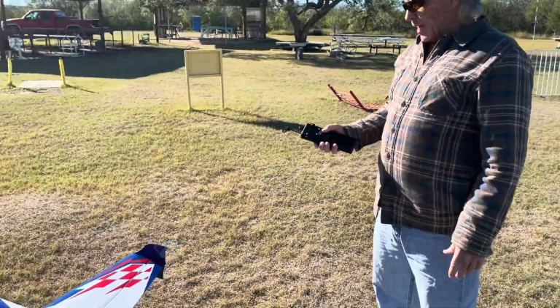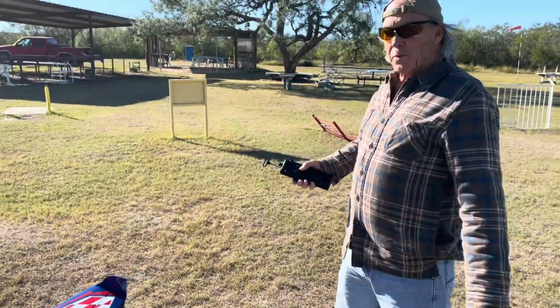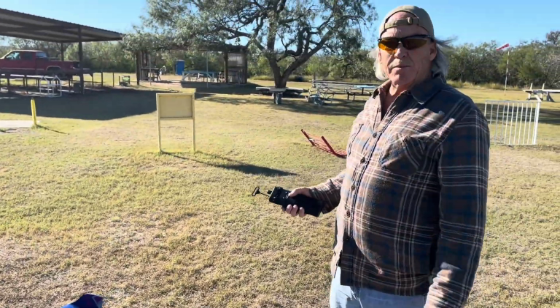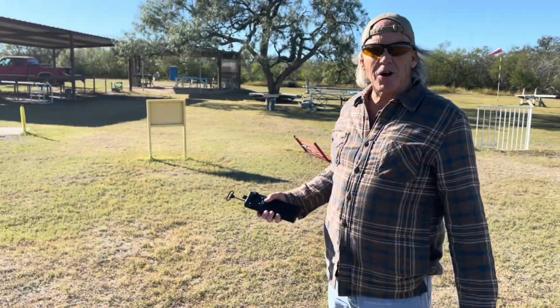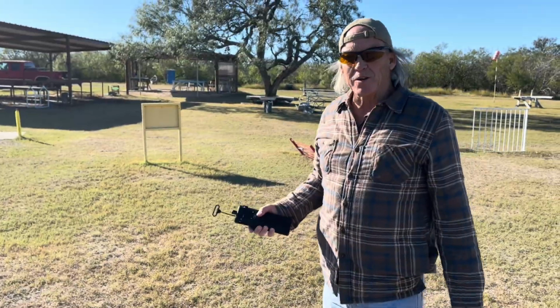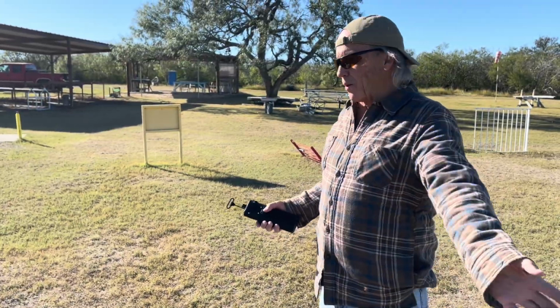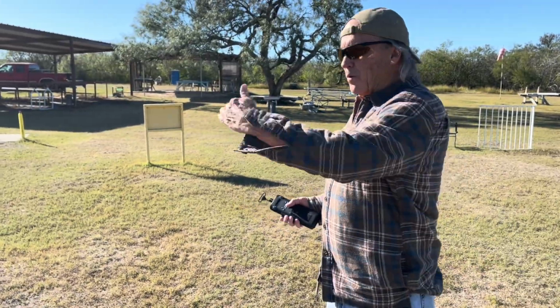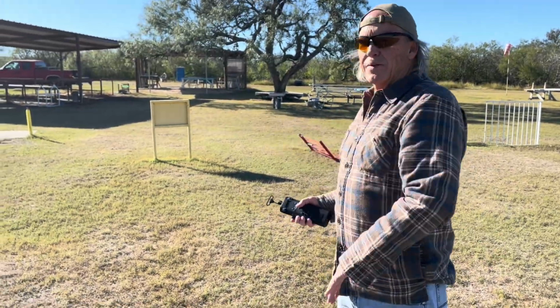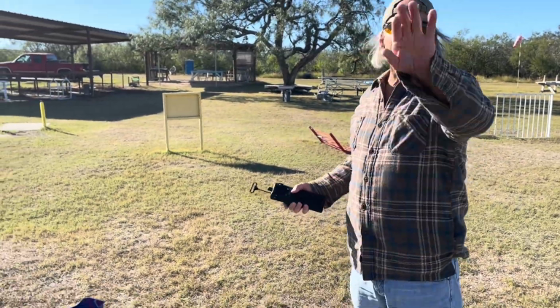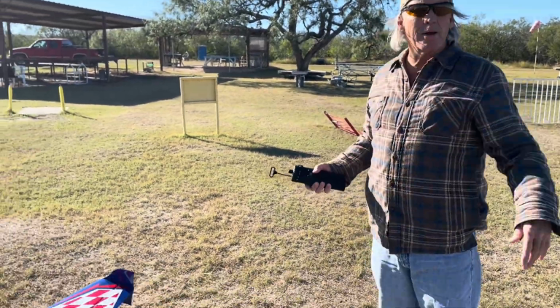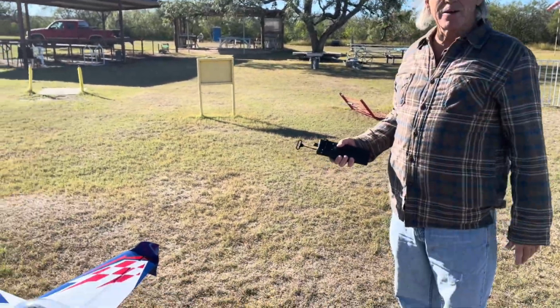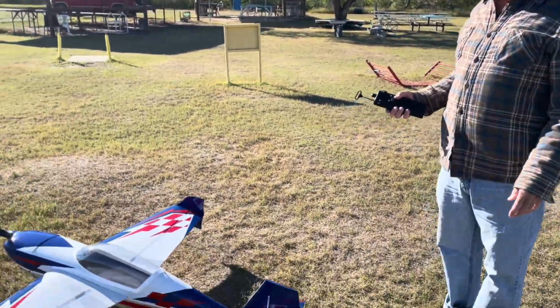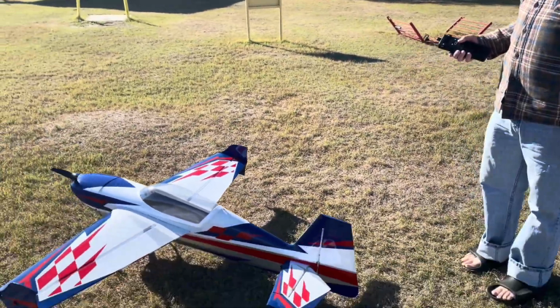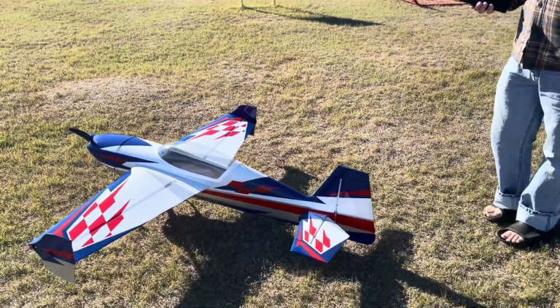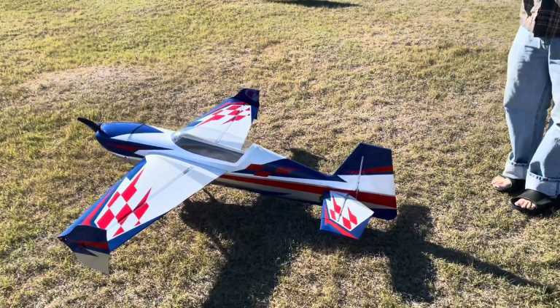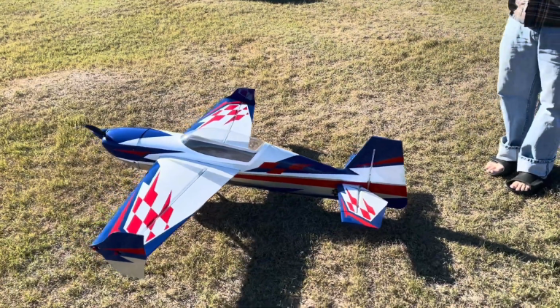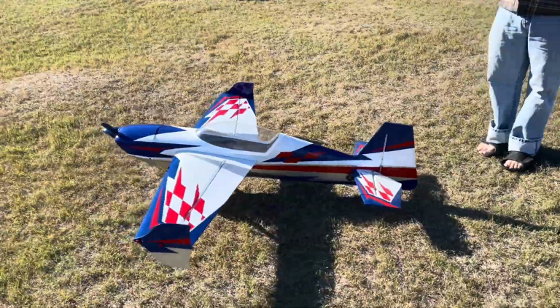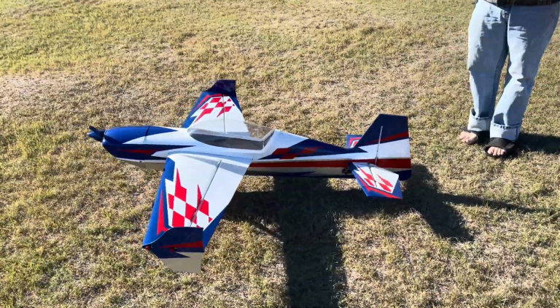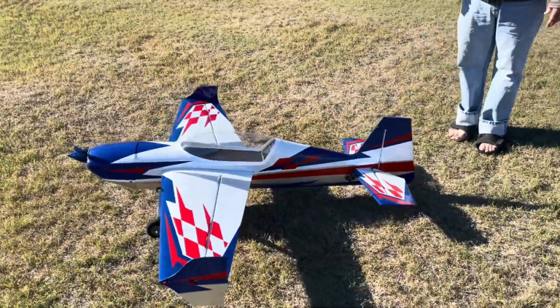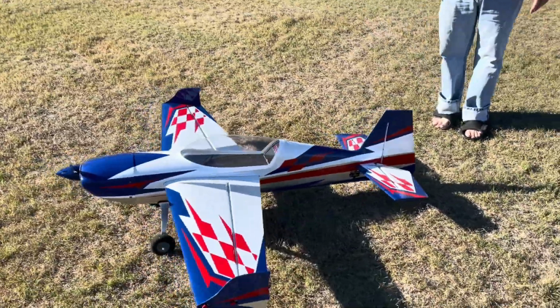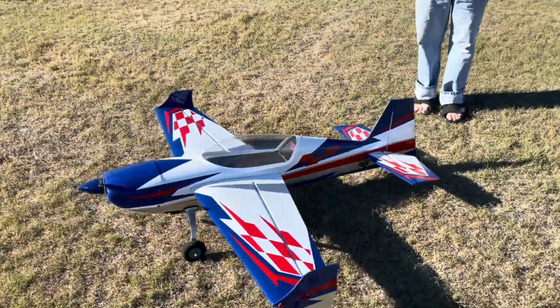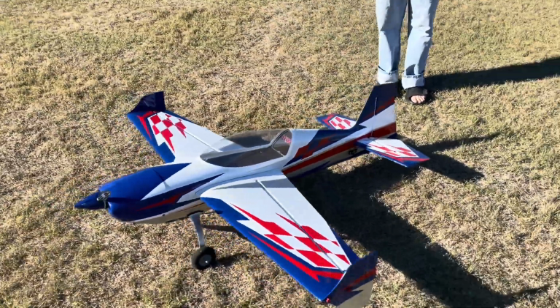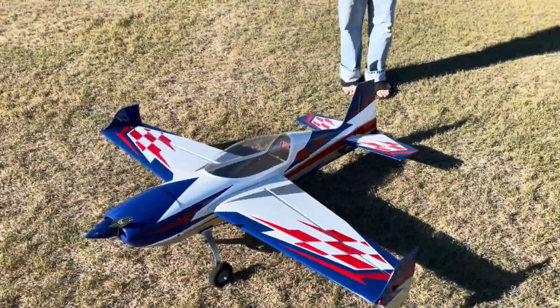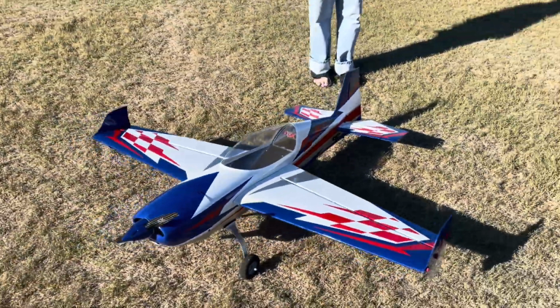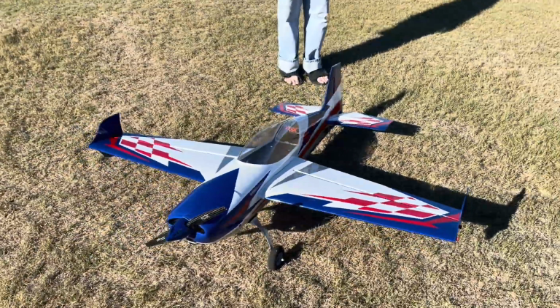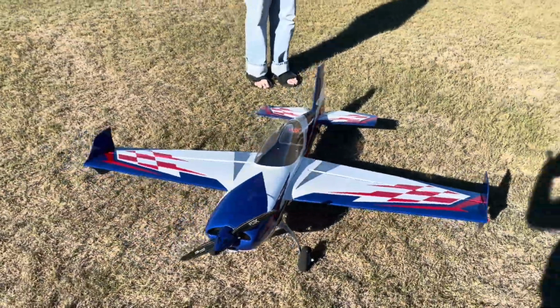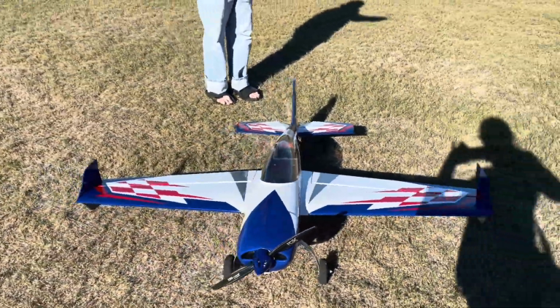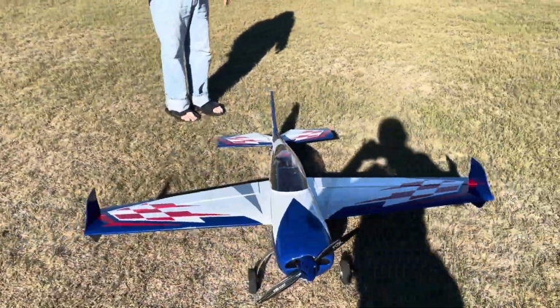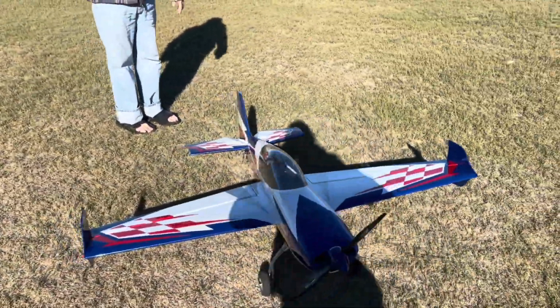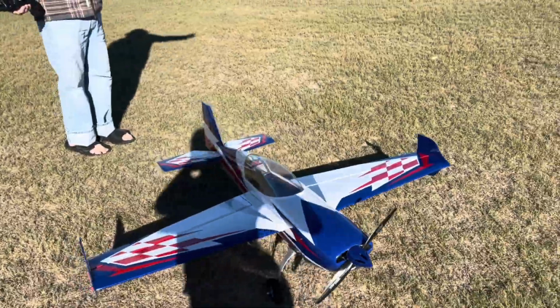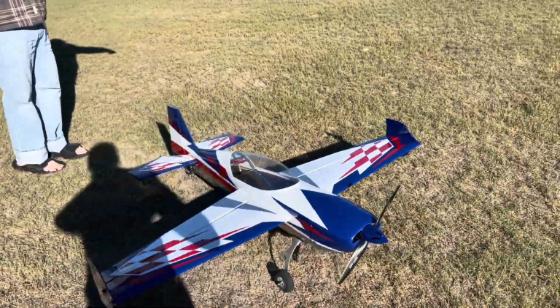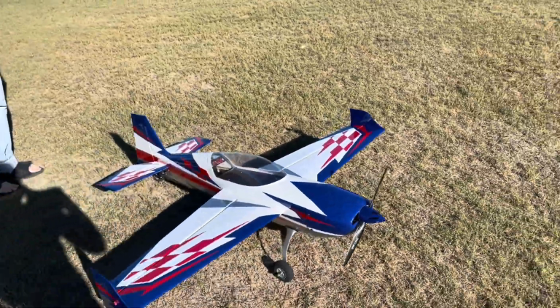Before we do that, walk around it once and then I'll take it around a little and we'll try to get a good look at the plane and what we're doing here. When you get over on this side of me, I'll go ahead and taxi it up that way.